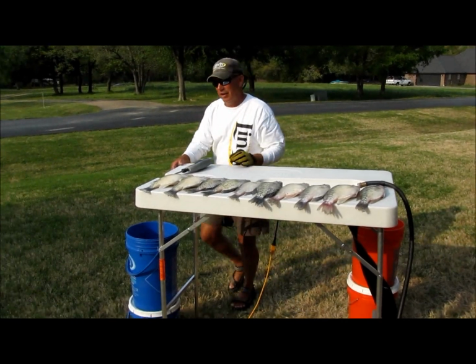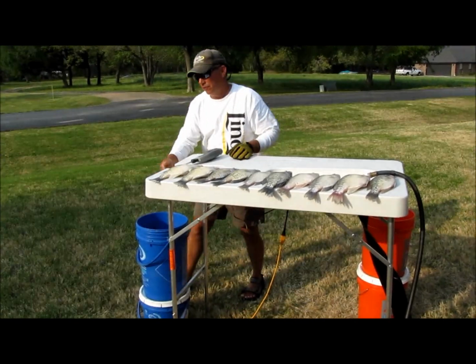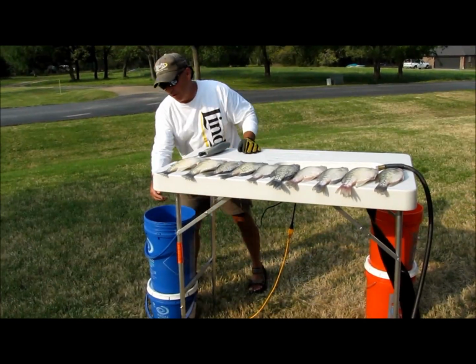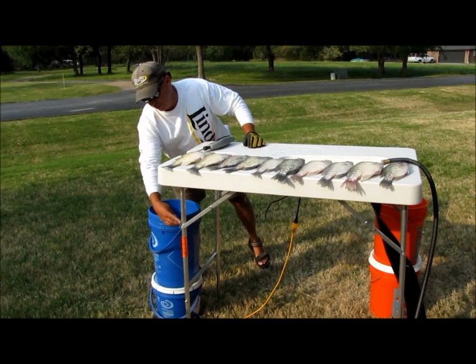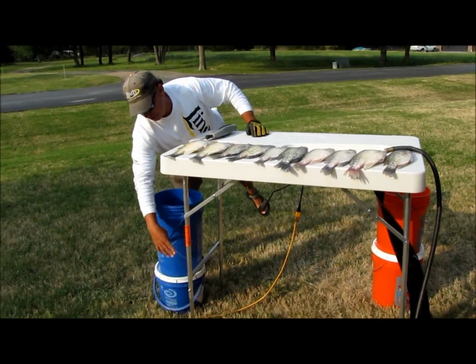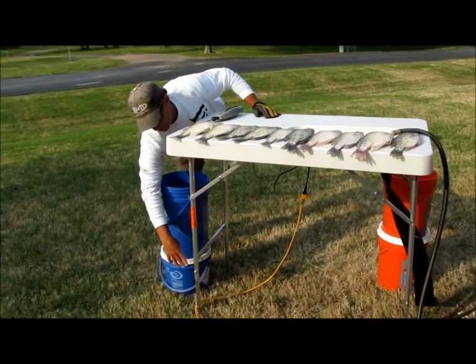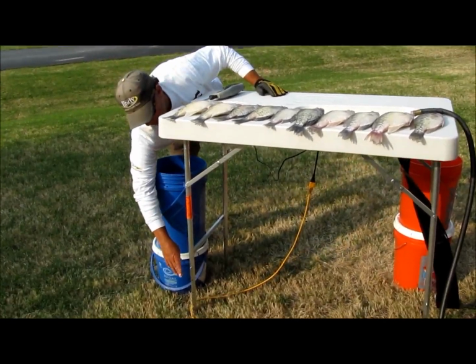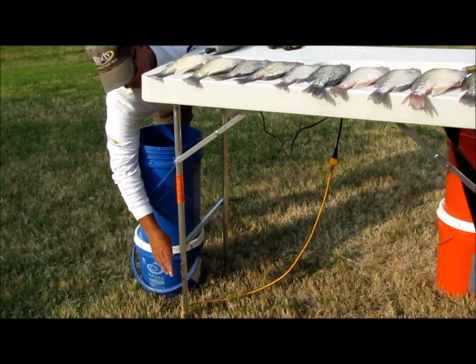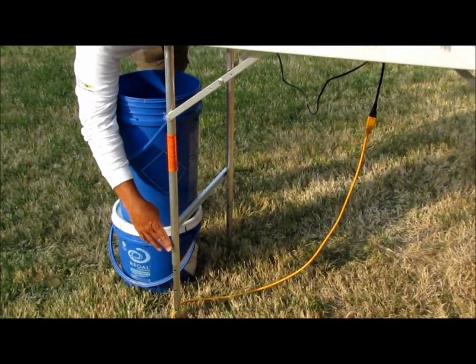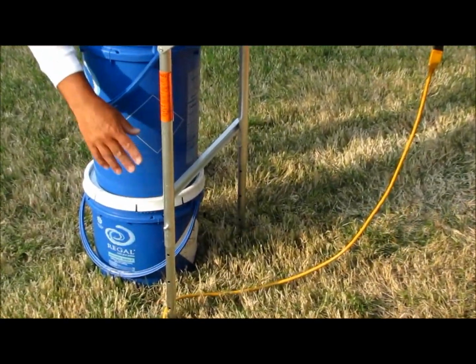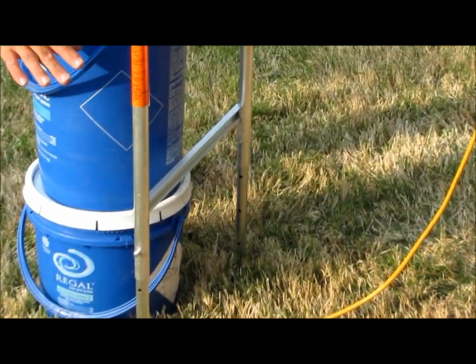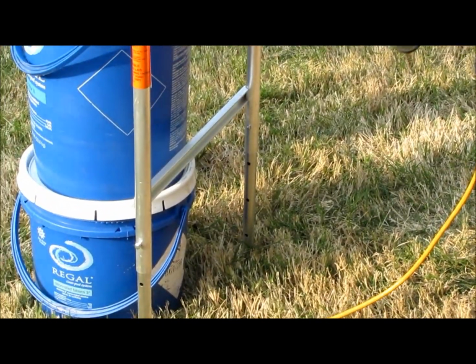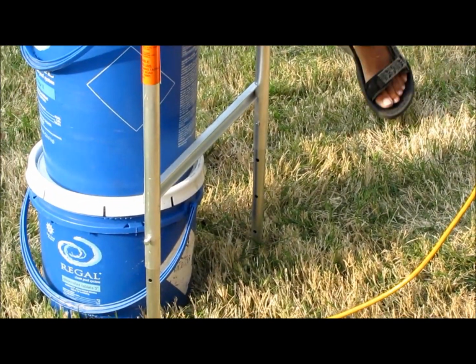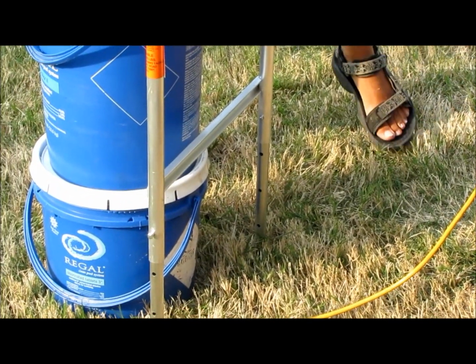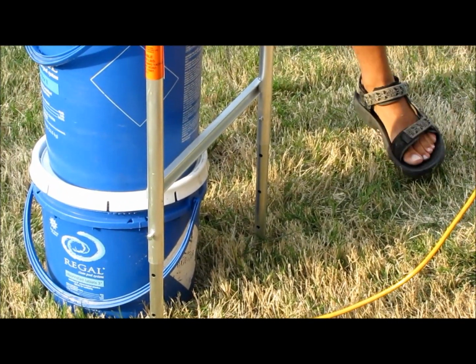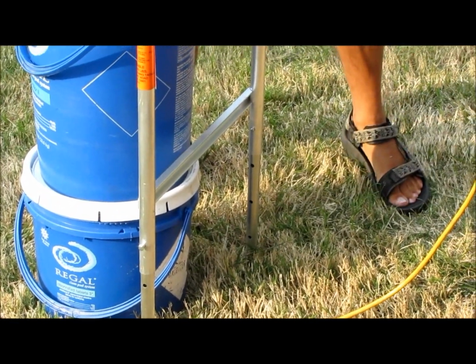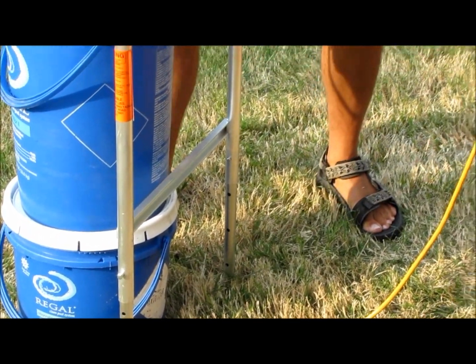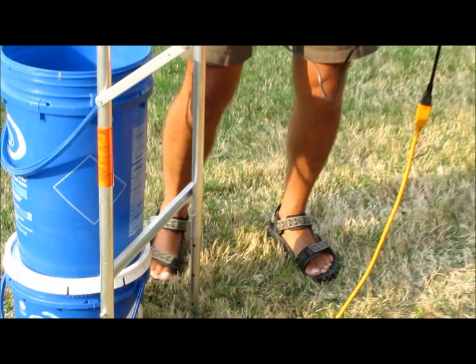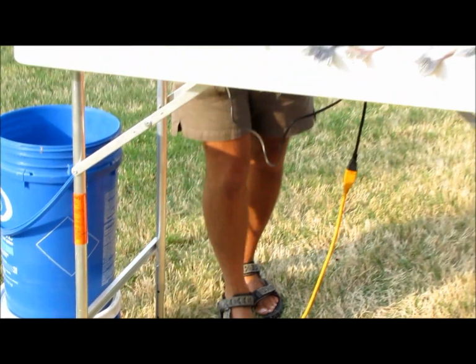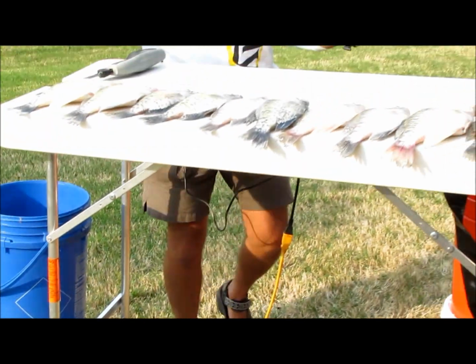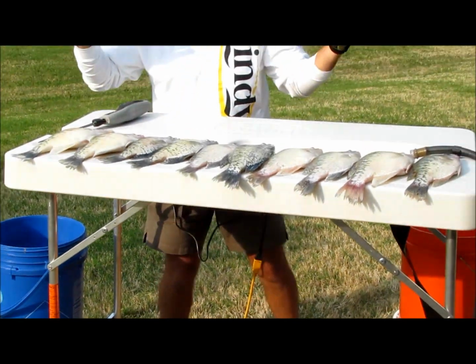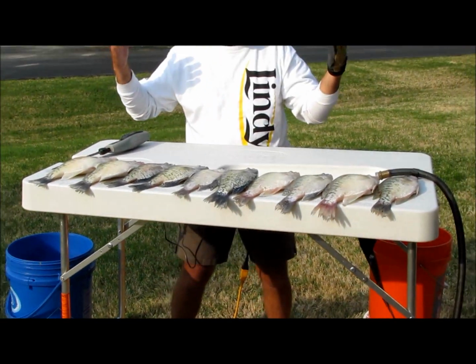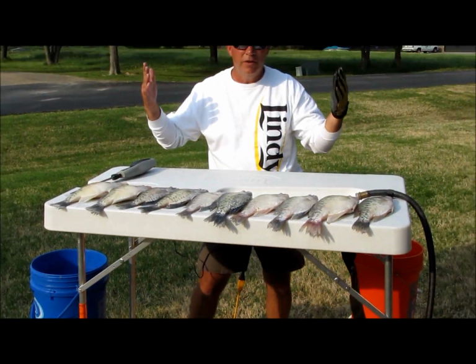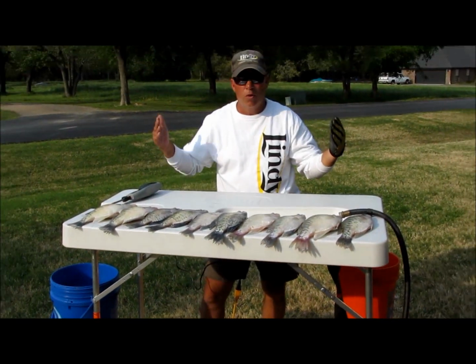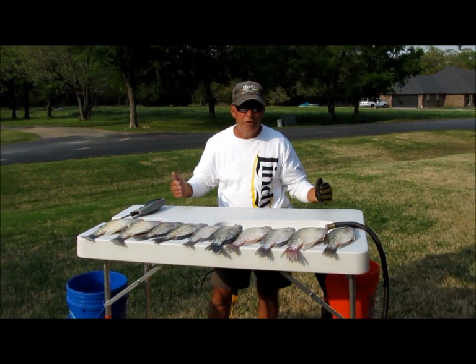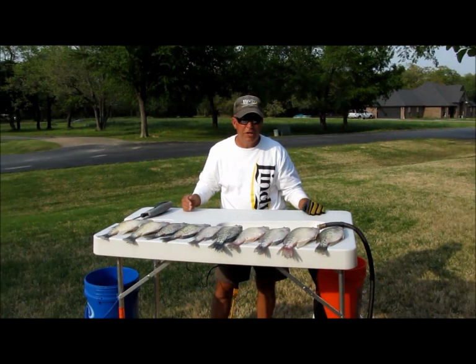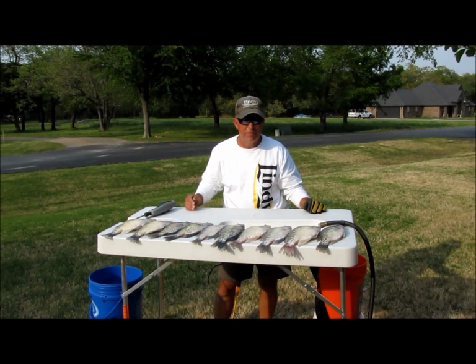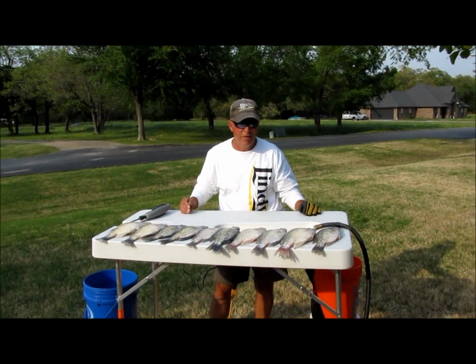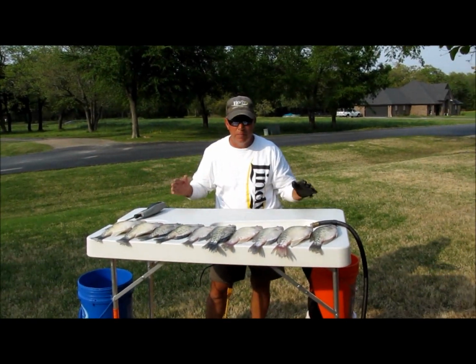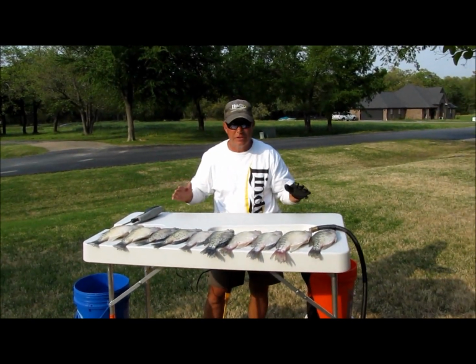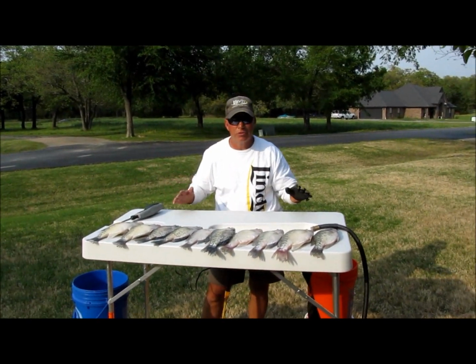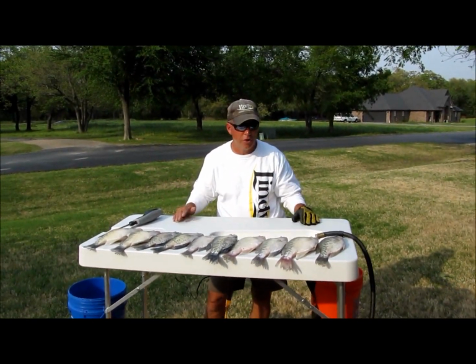It has four individually adjustable legs for any terrain and any height, whether you're standing or sitting. It makes the table sturdy.